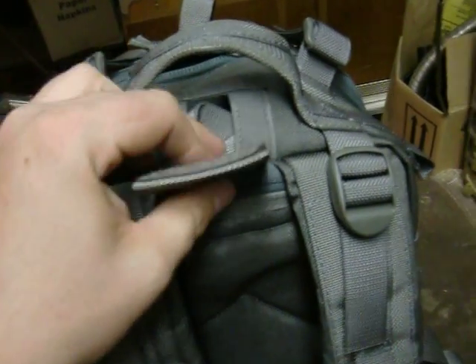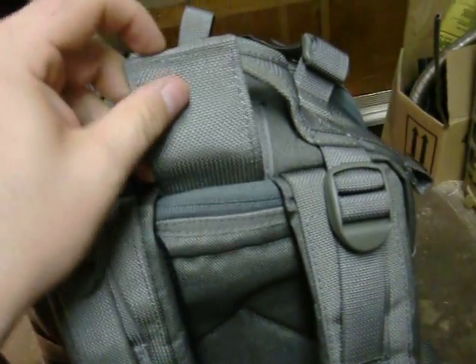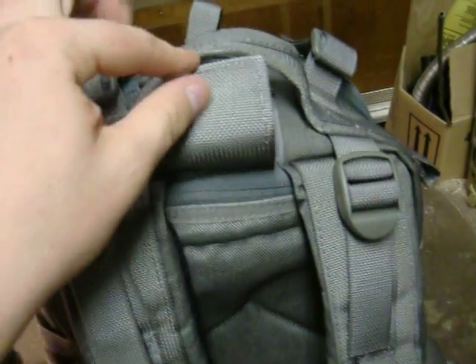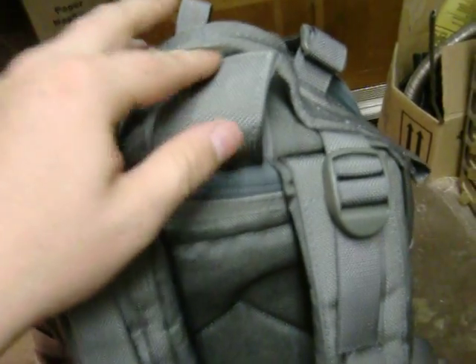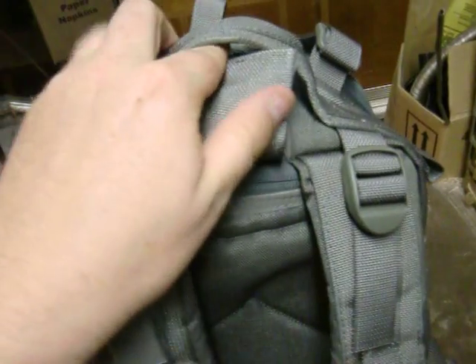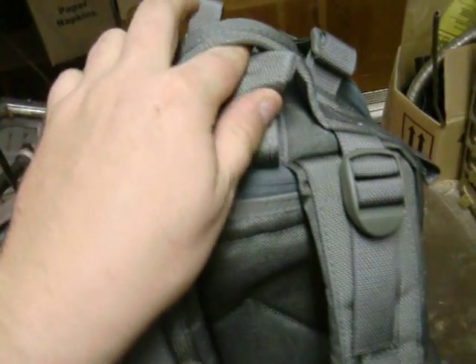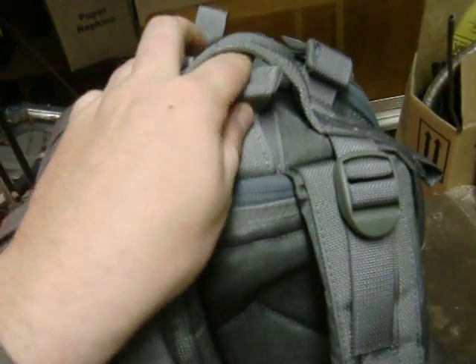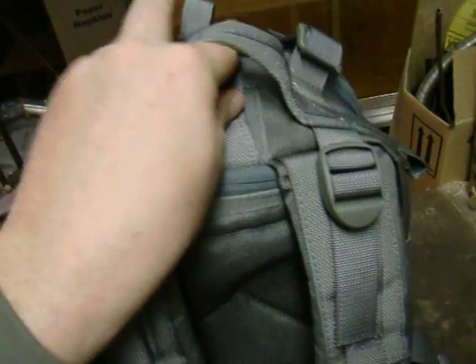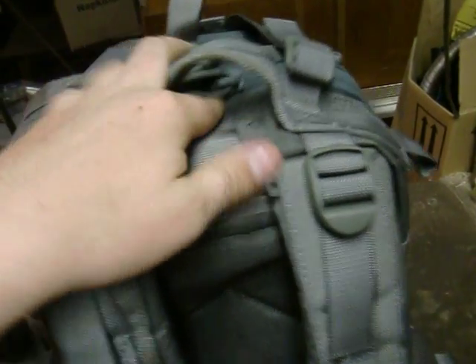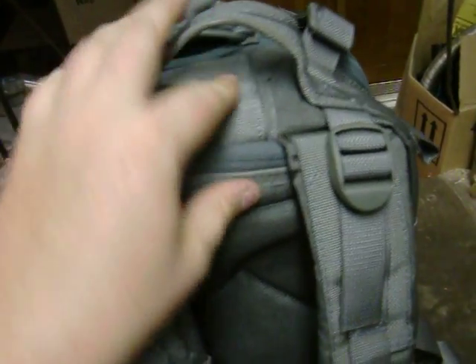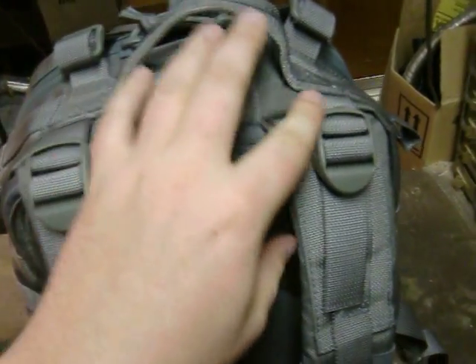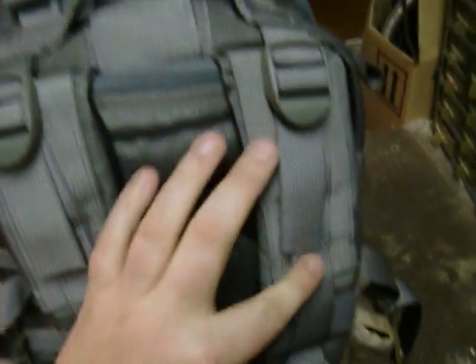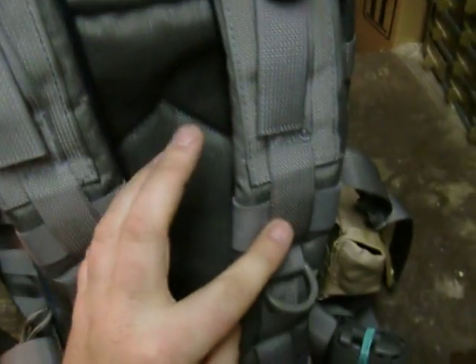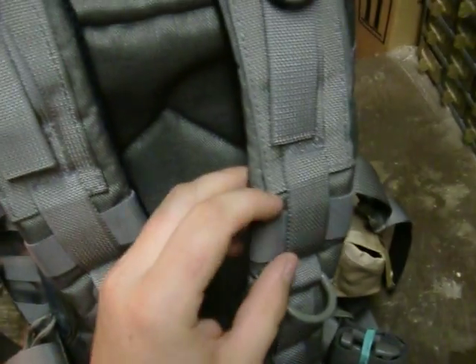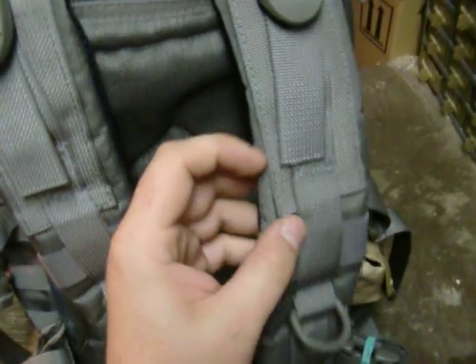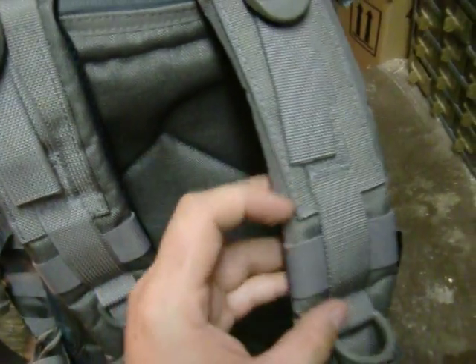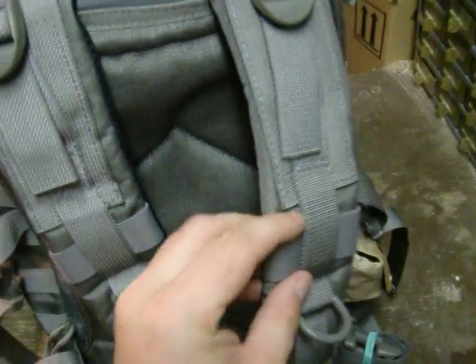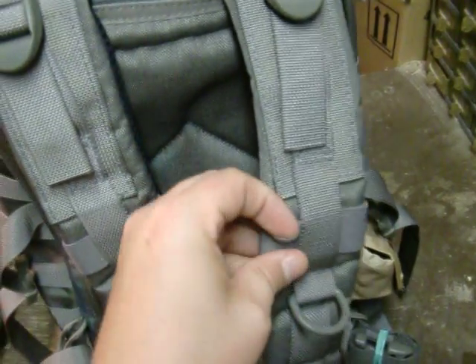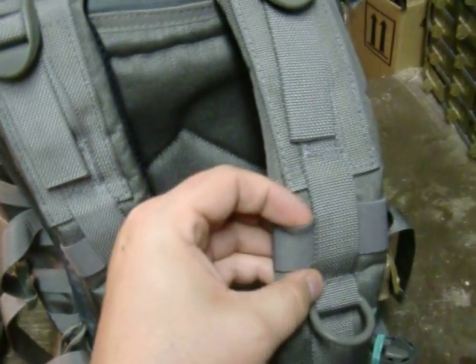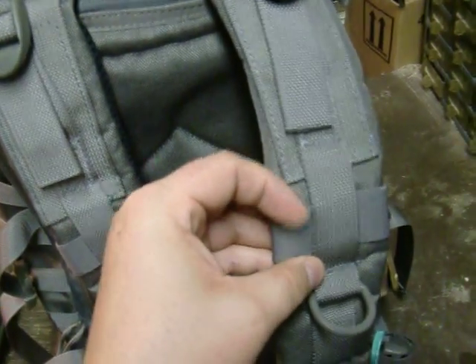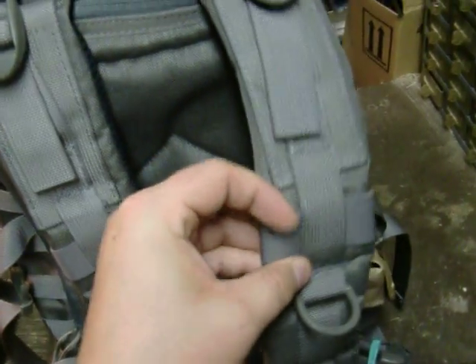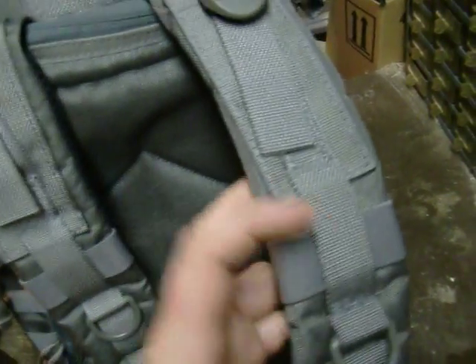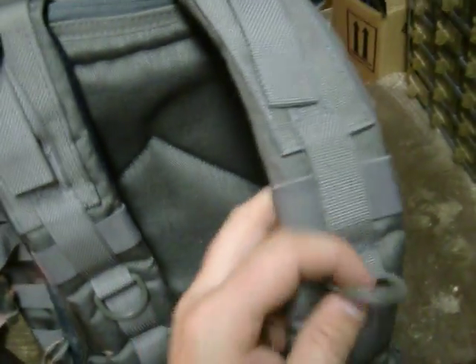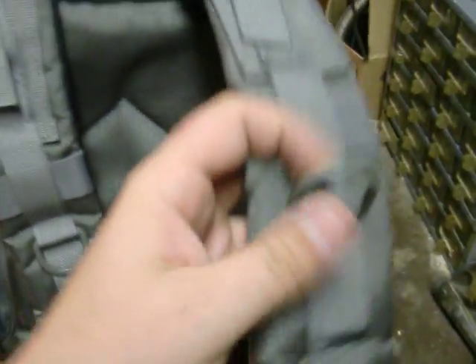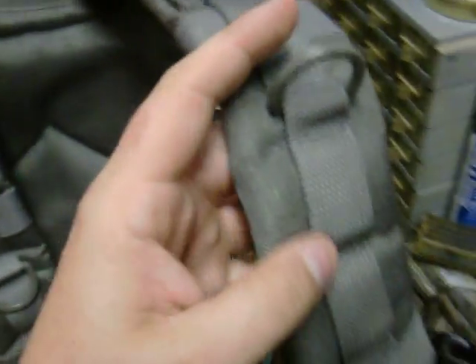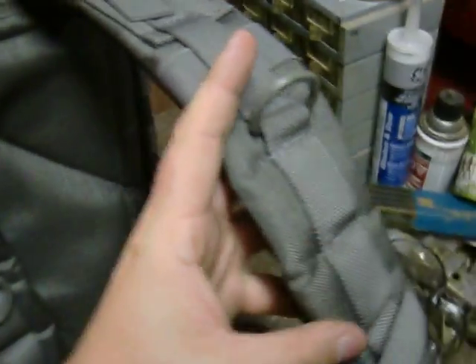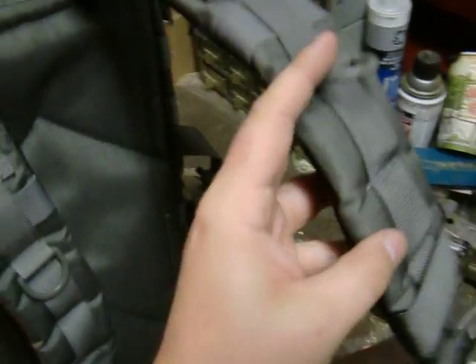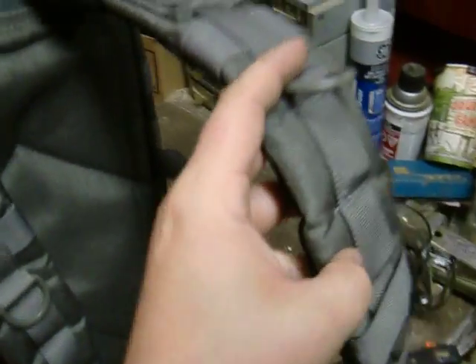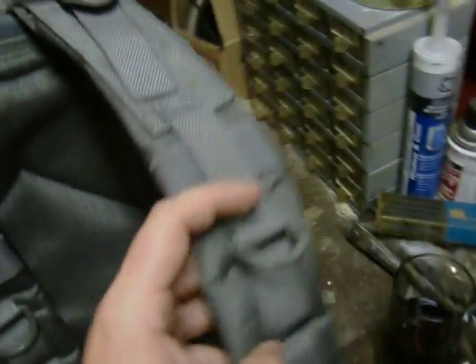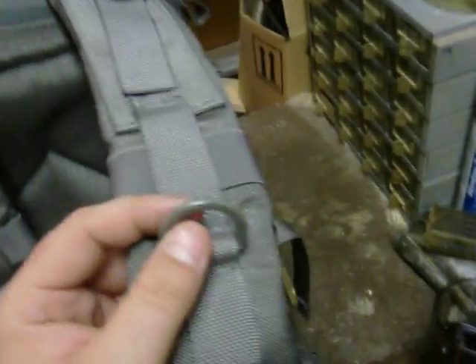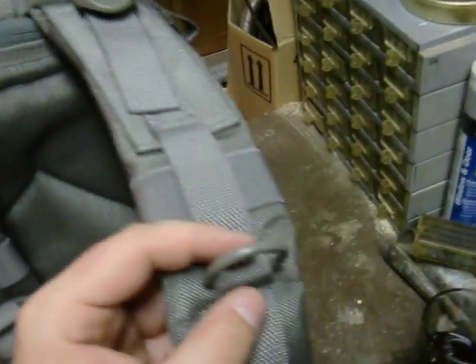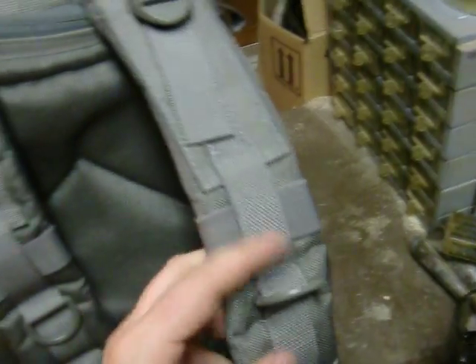You can run the tube out and close this back up, then run it down the straps through the MOLLE attachments or through the D-ring and stuff, so it's right there and not flopping around on you.